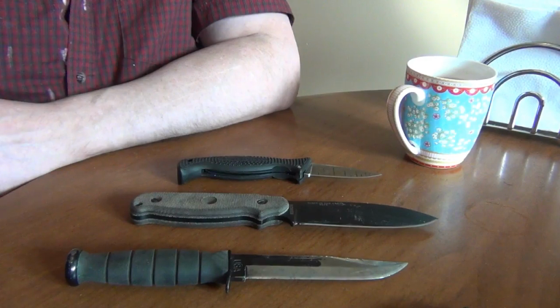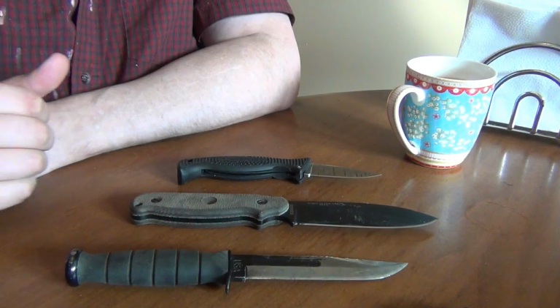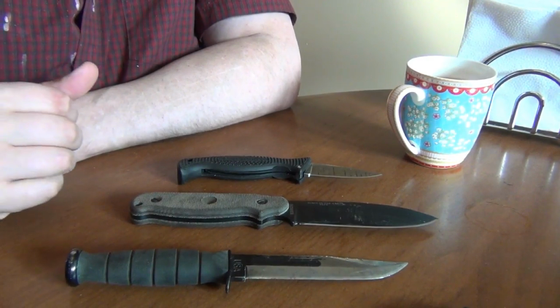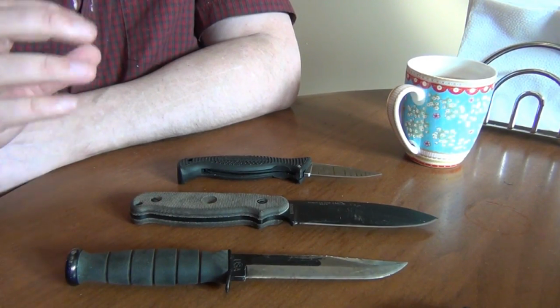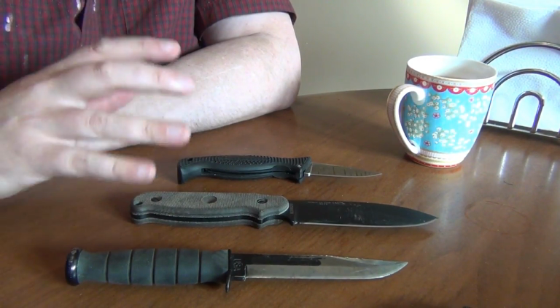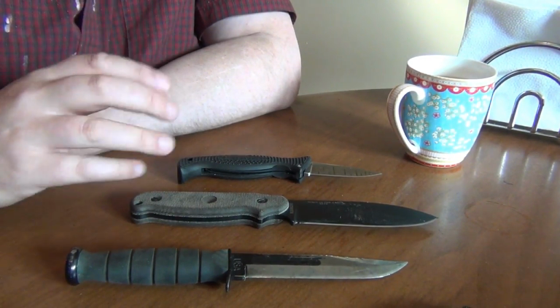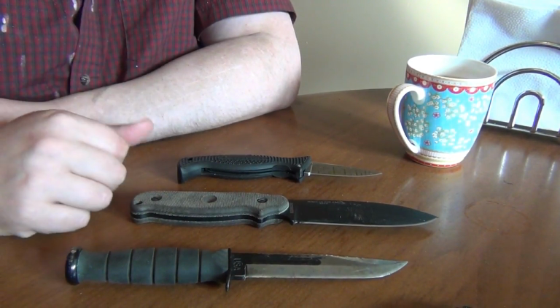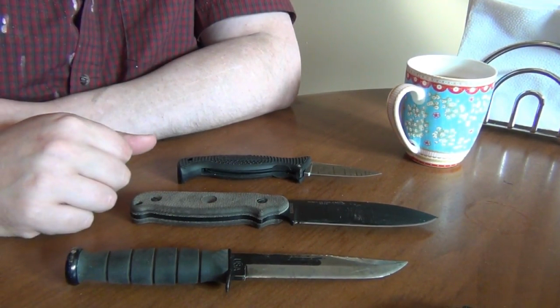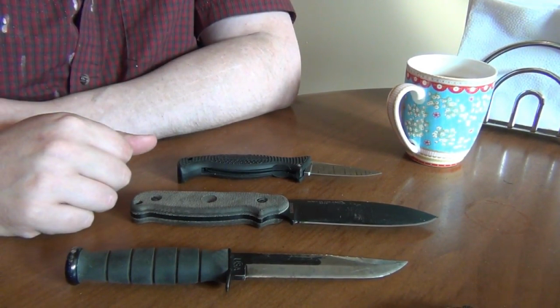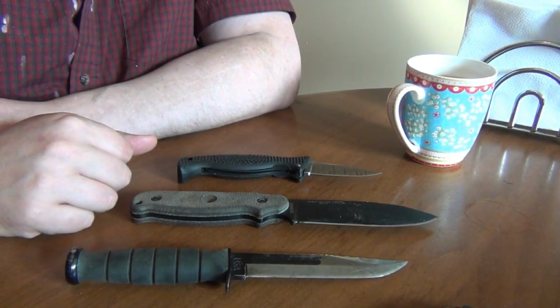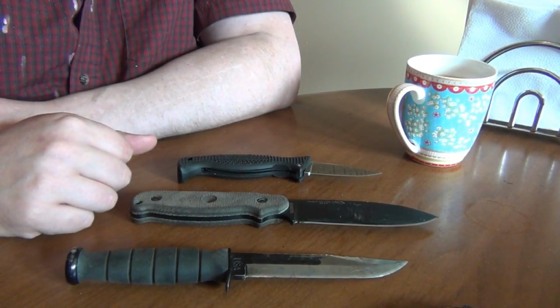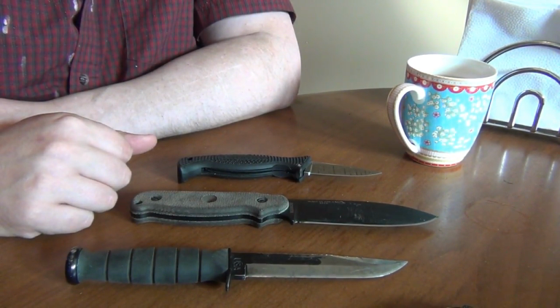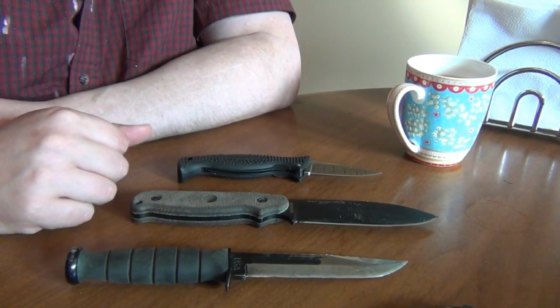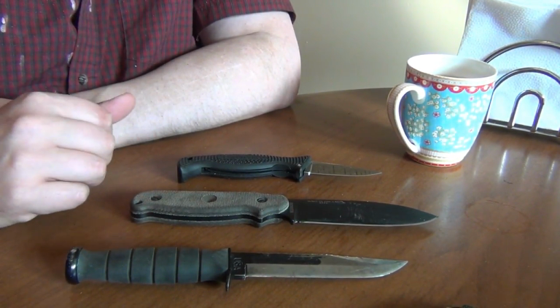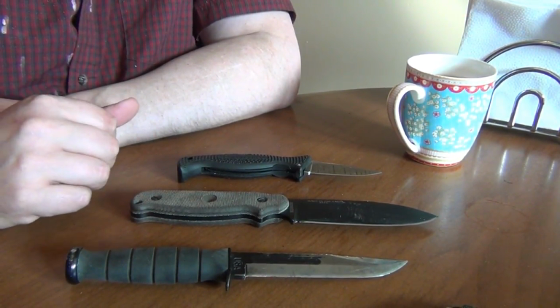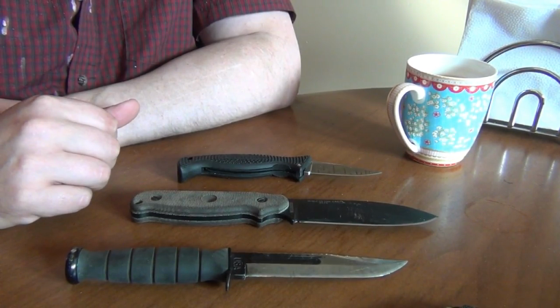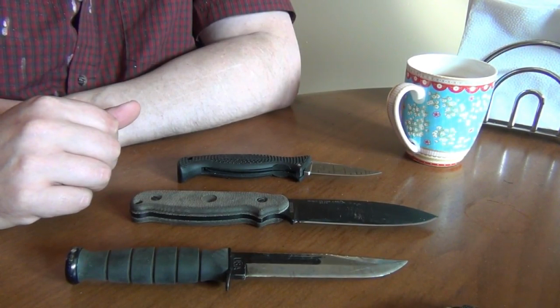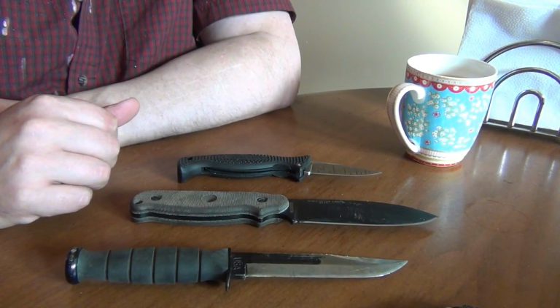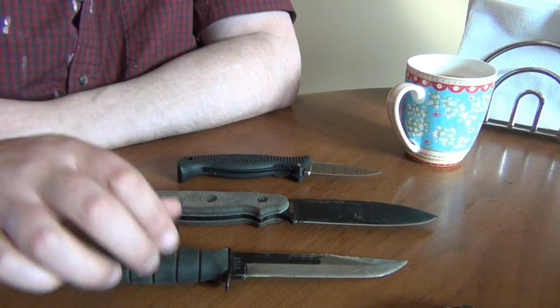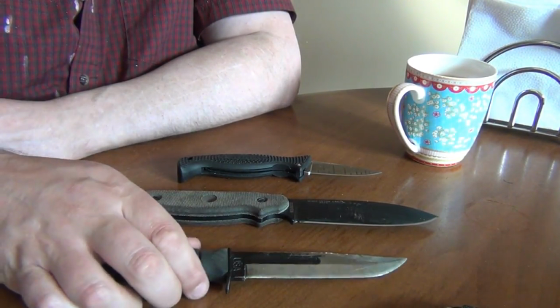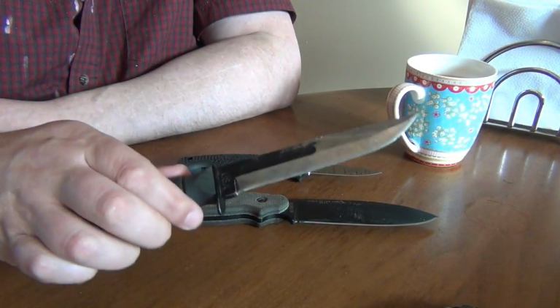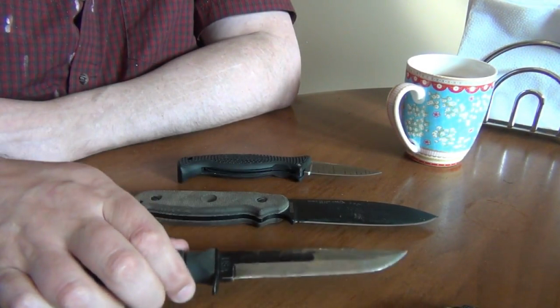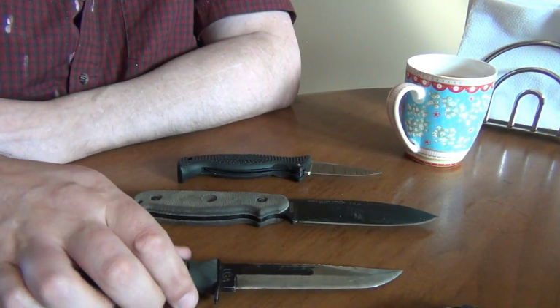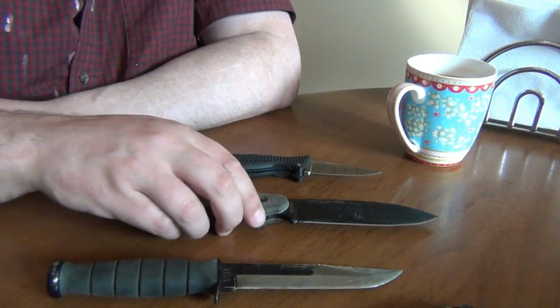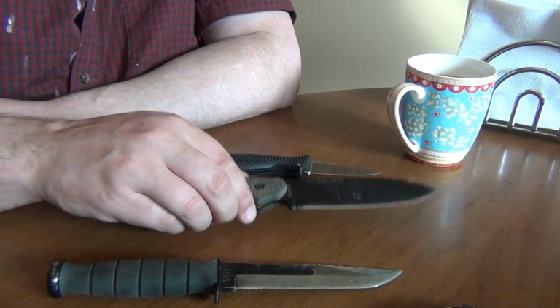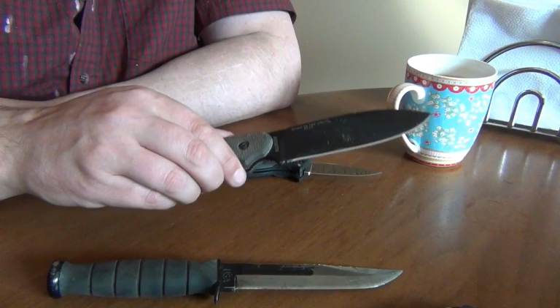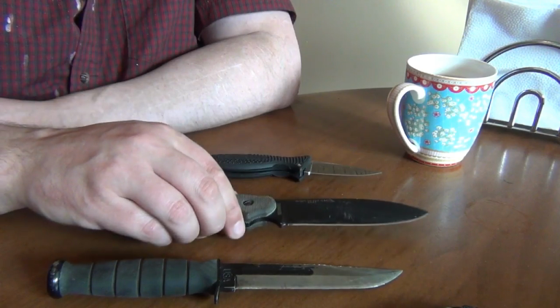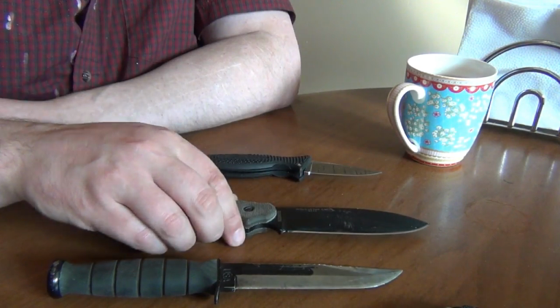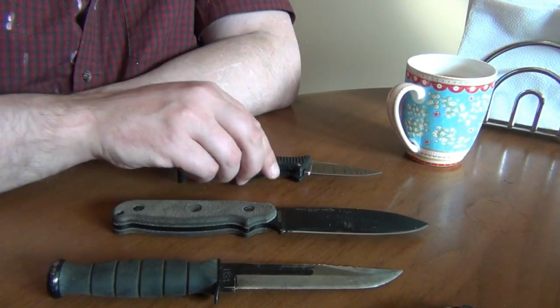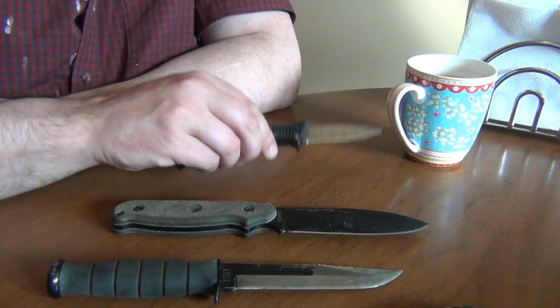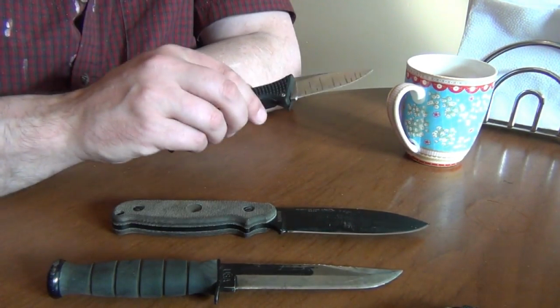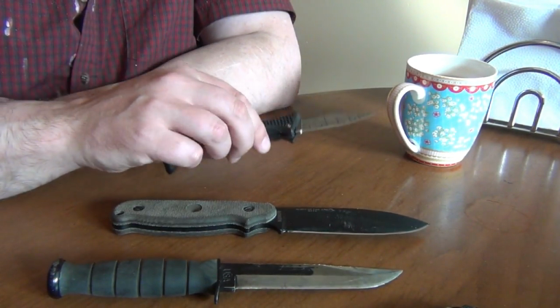I recently did an edge retention comparison on a few knives: K-Bar, Essie, and Spyderco.